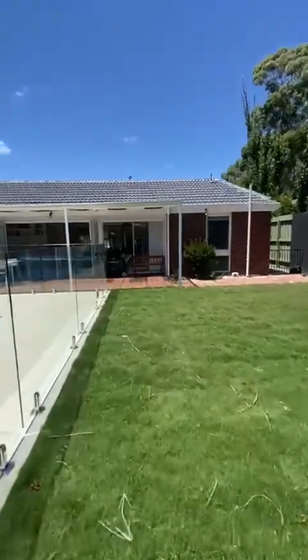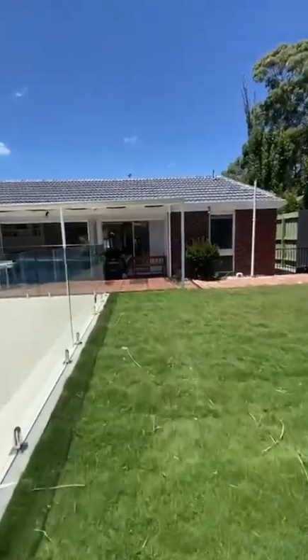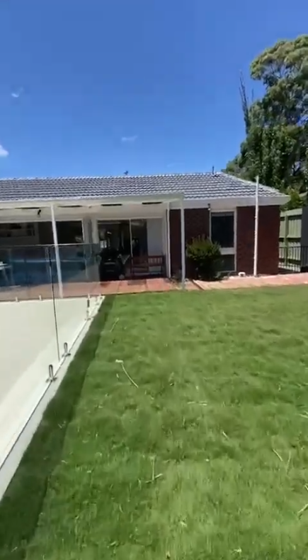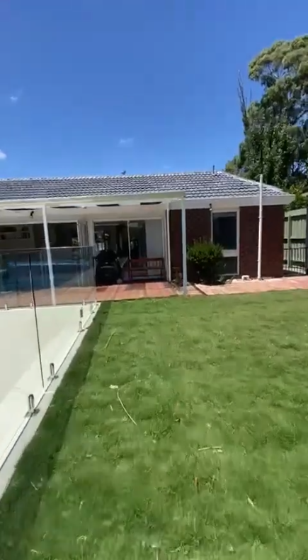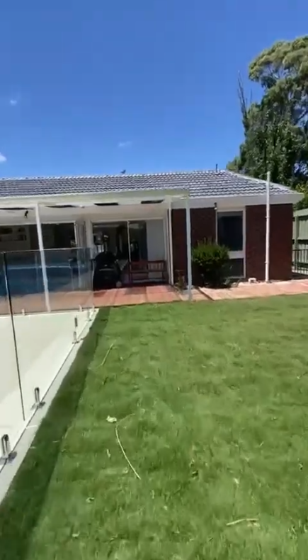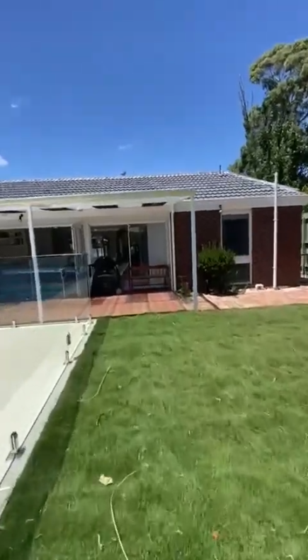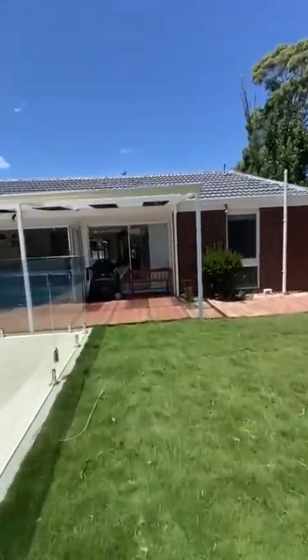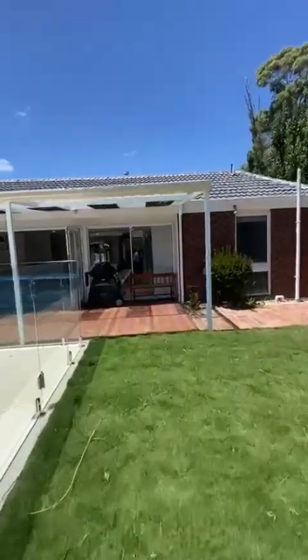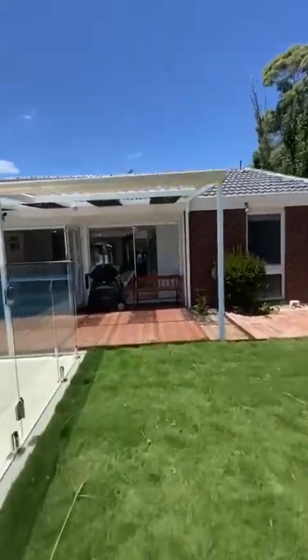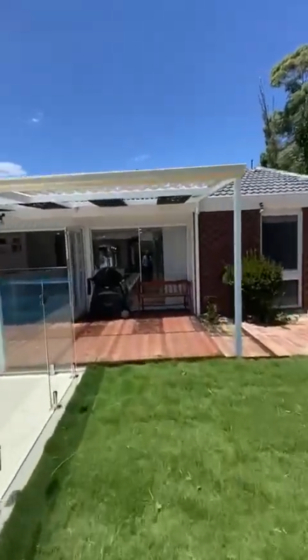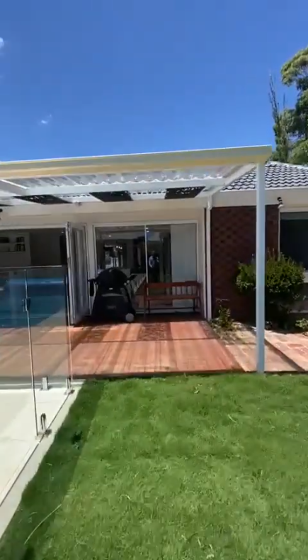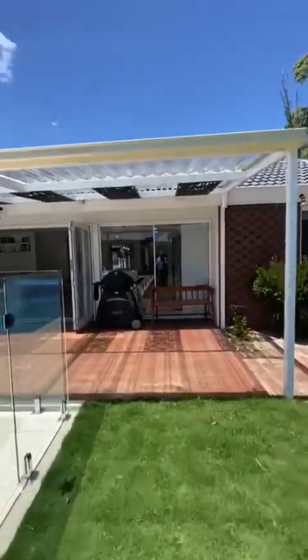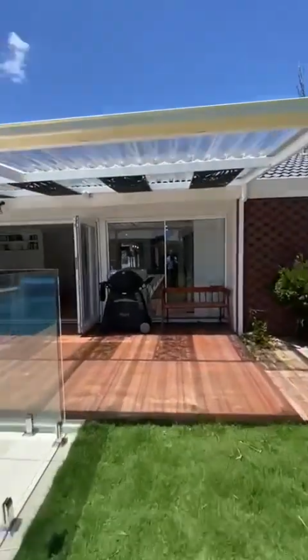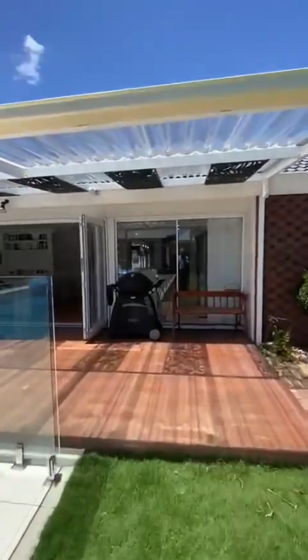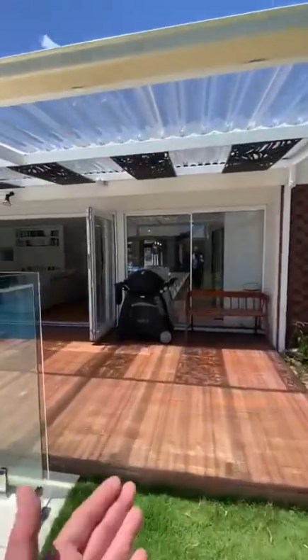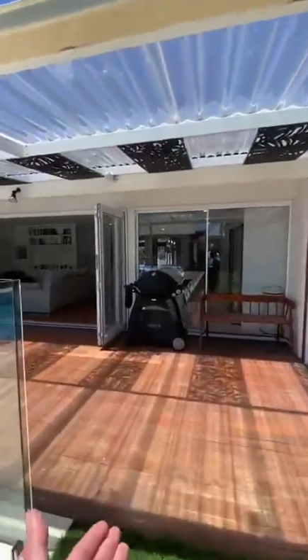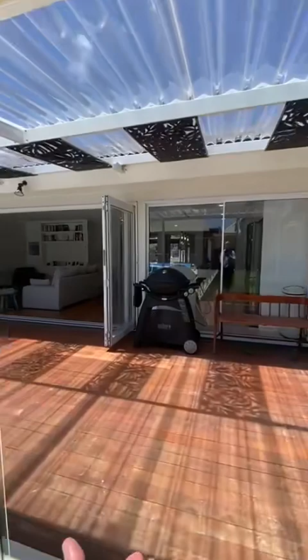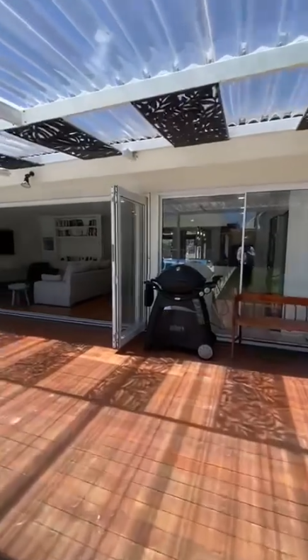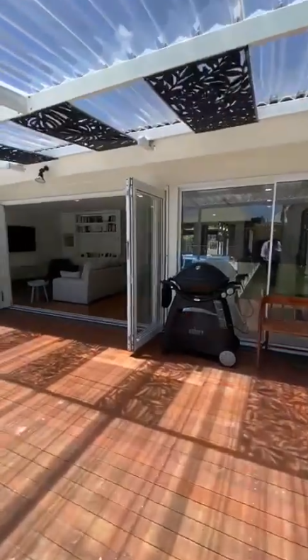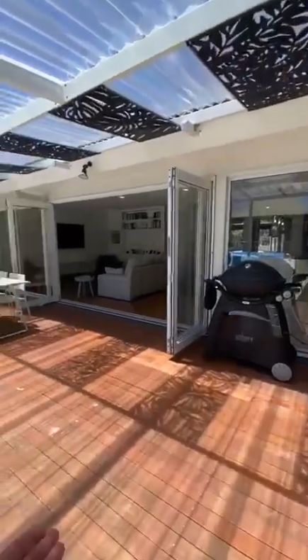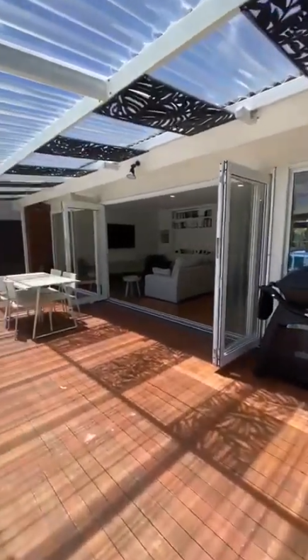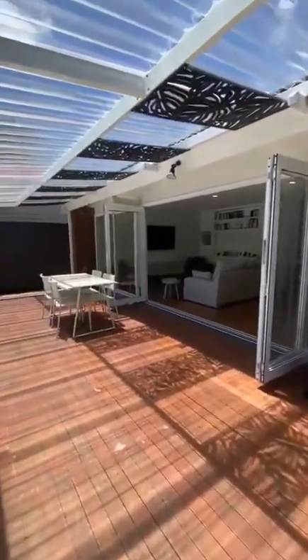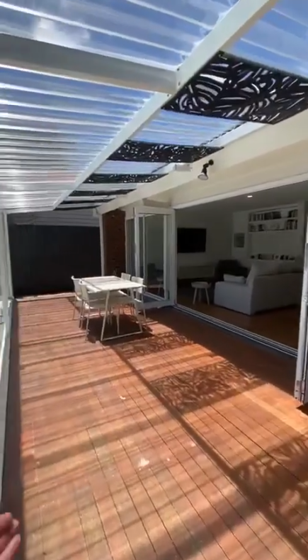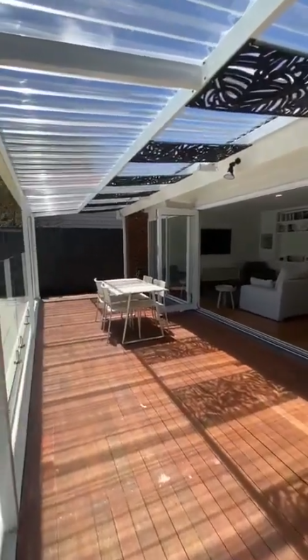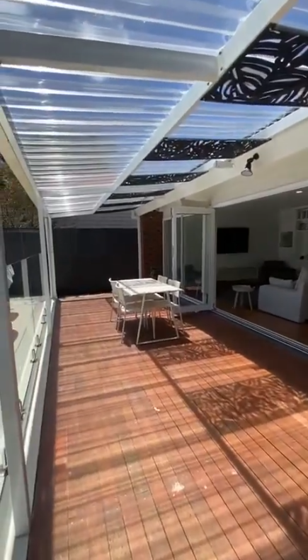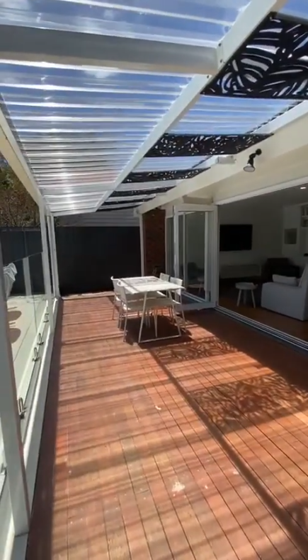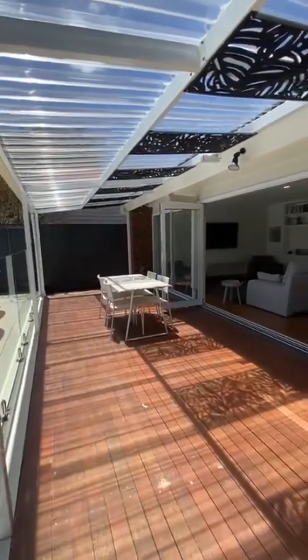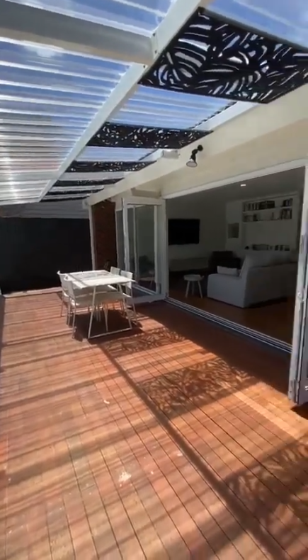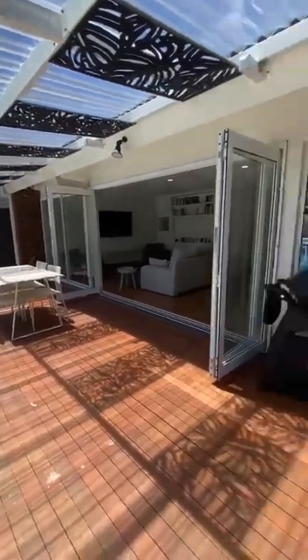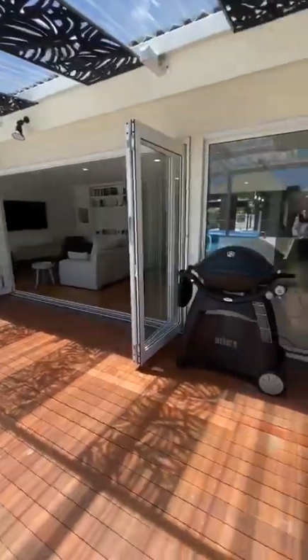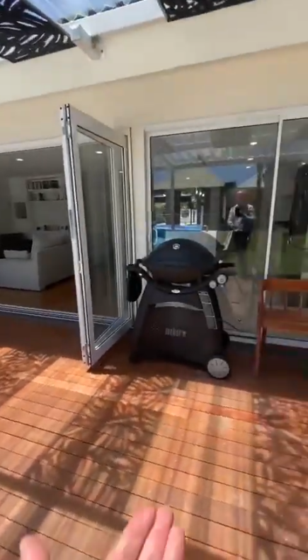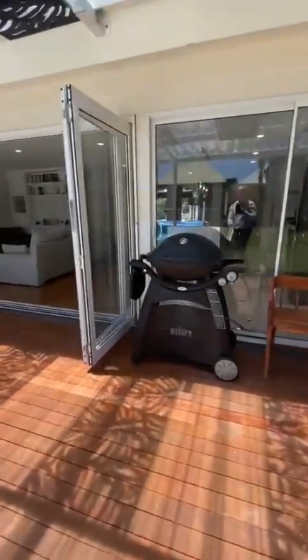Moving back through the home, I will mention this undercover patio area which would be ideal for entertaining and barbecuing.